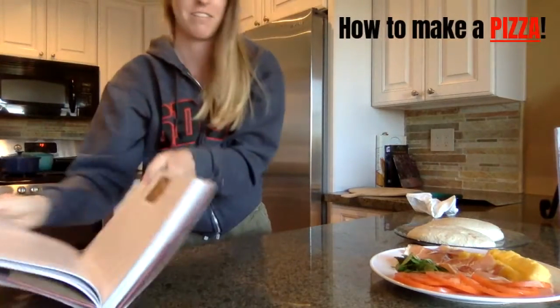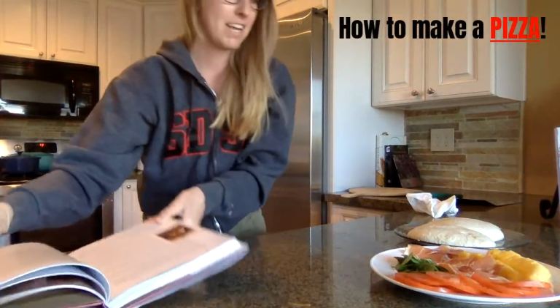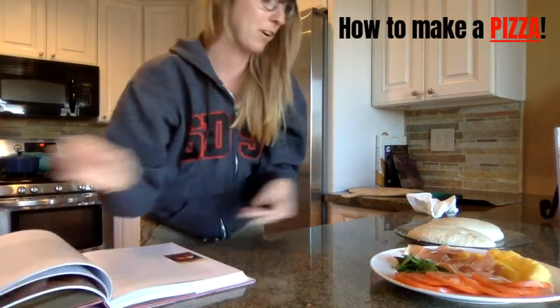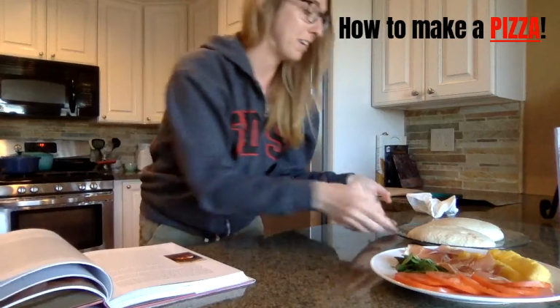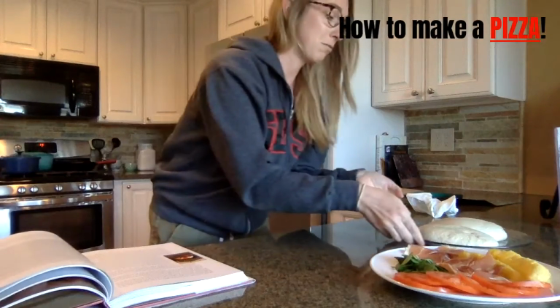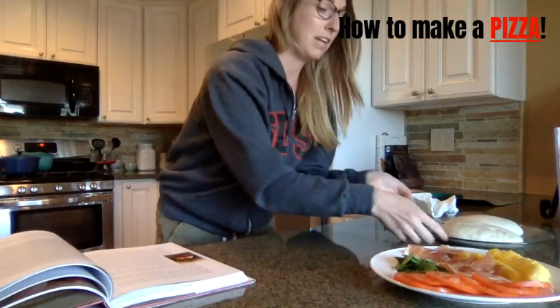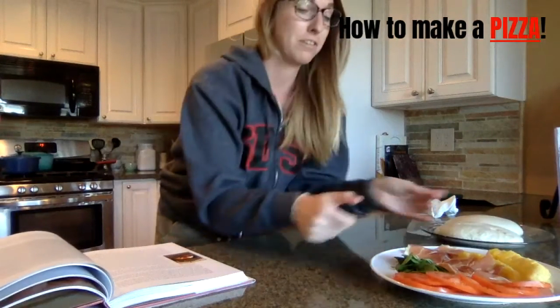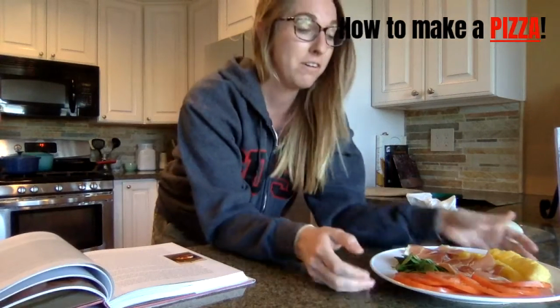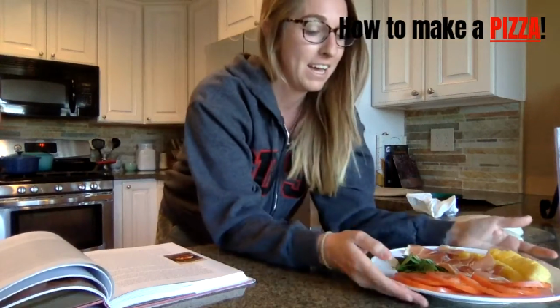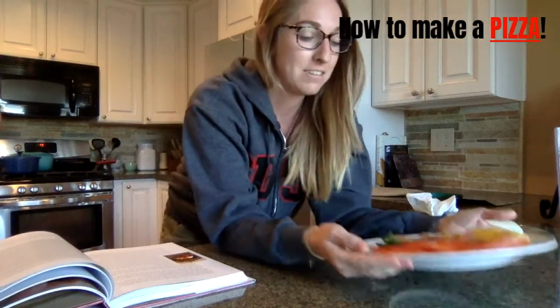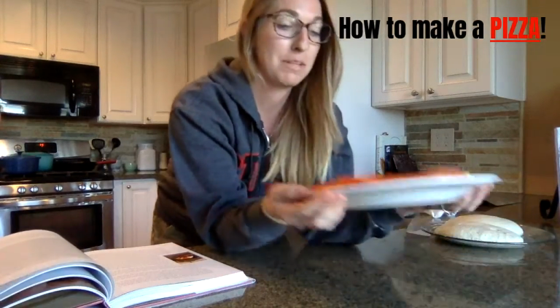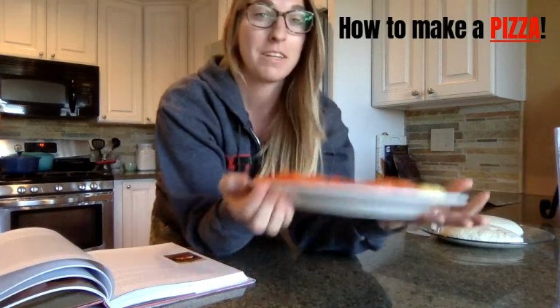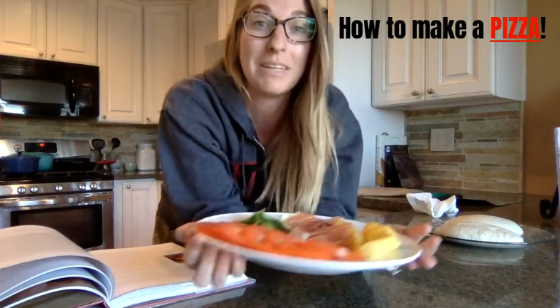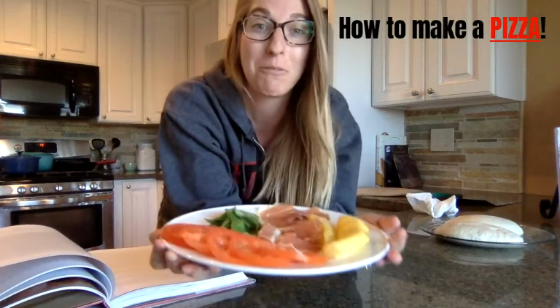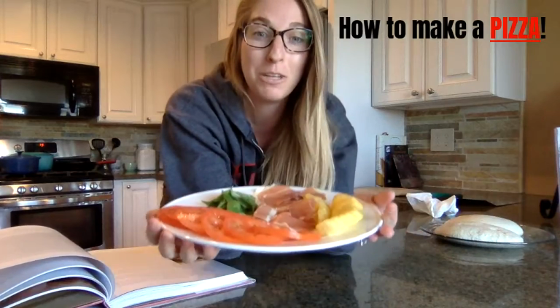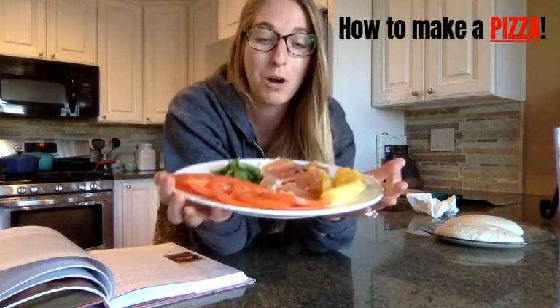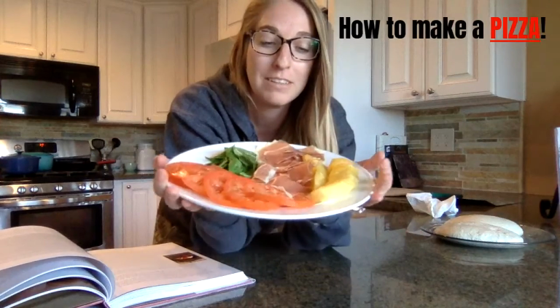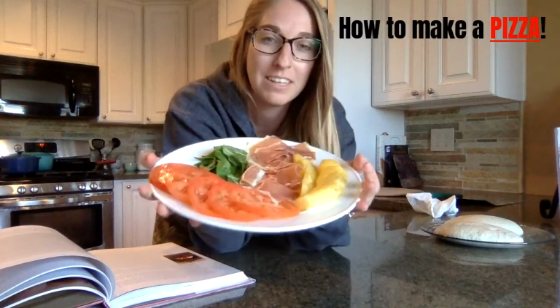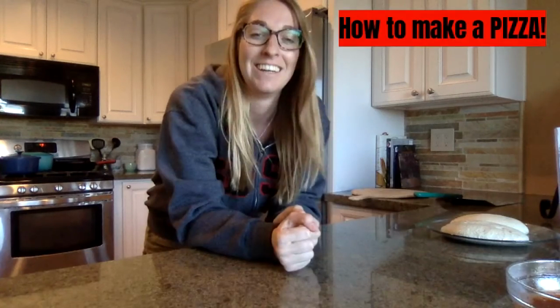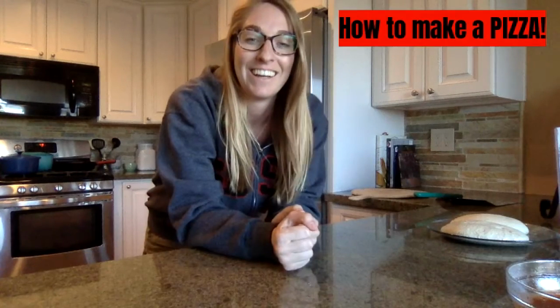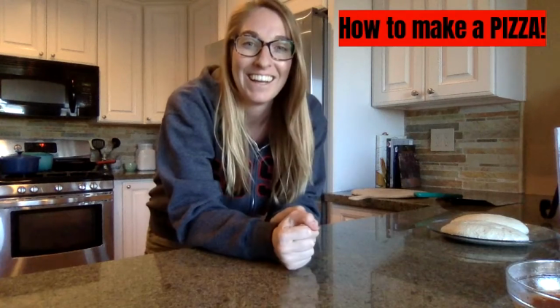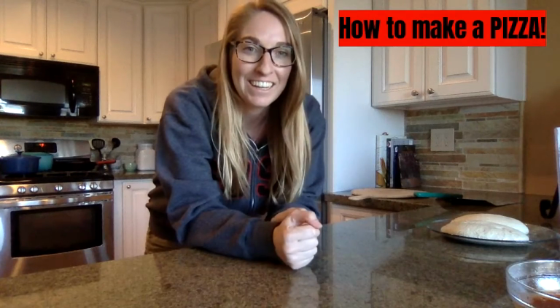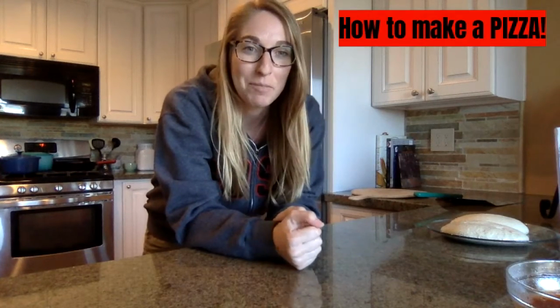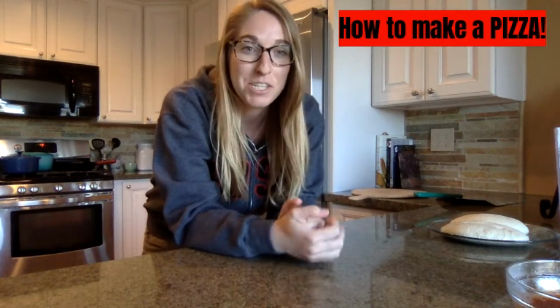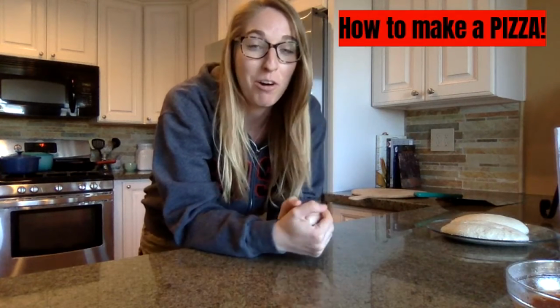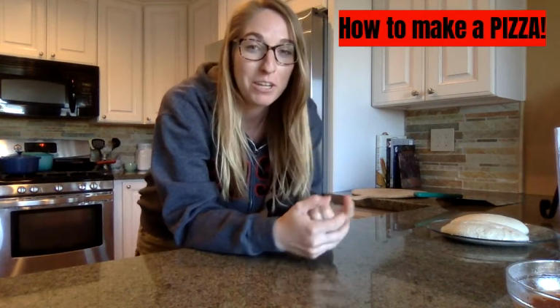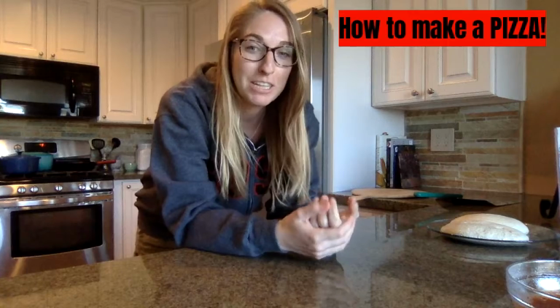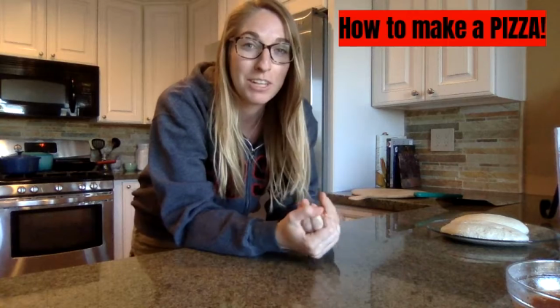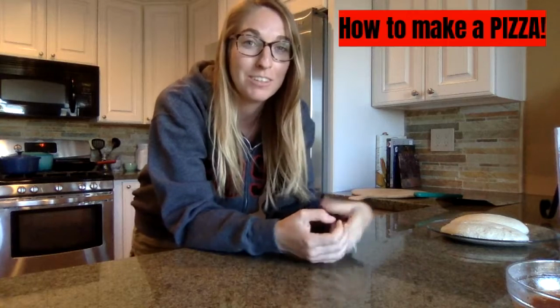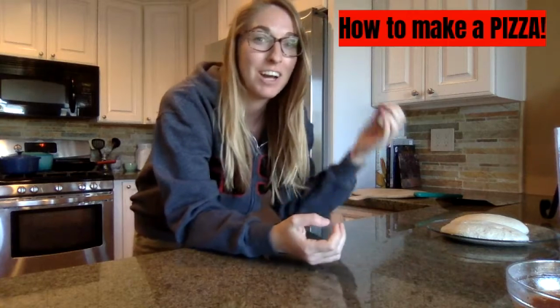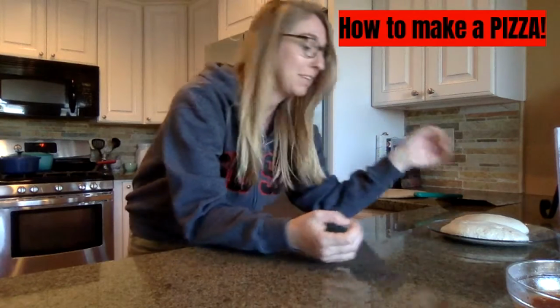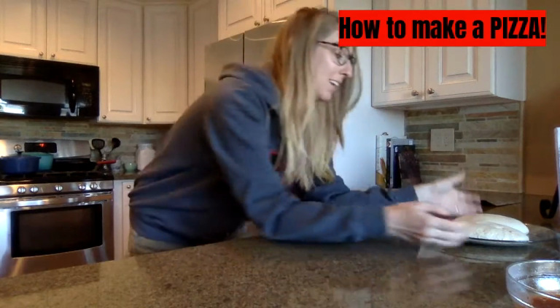Right now we're getting ready to roll out our dough, and these are going to be some of the toppings that we're using for our pizza today. I'm going to share all the ingredients we're going to use in our pizza today.